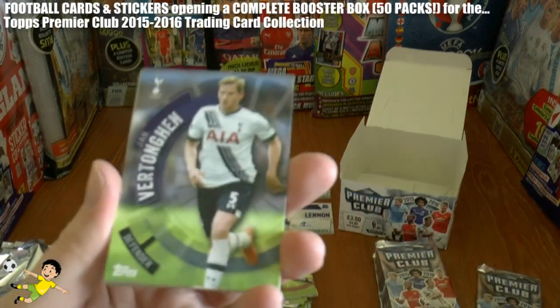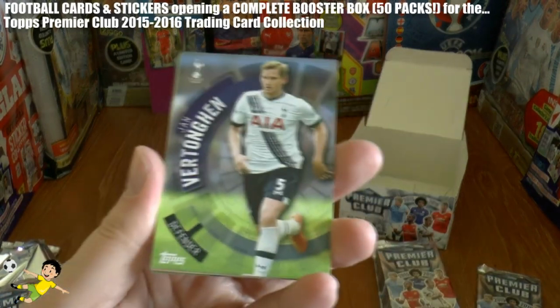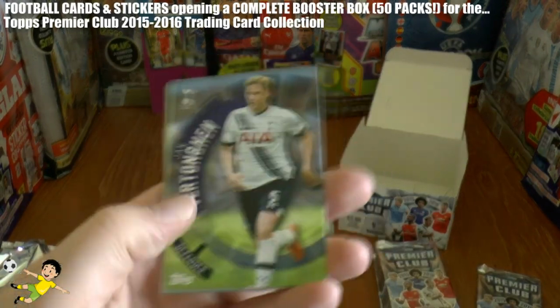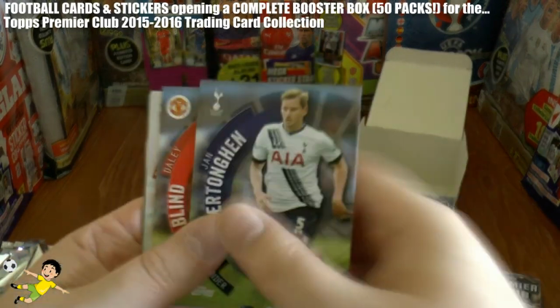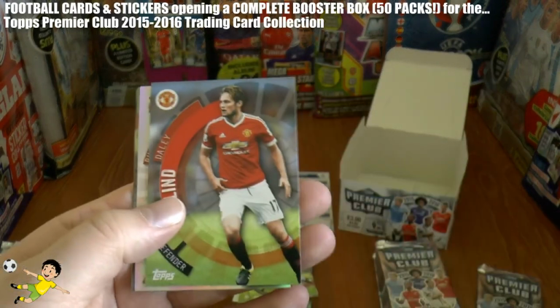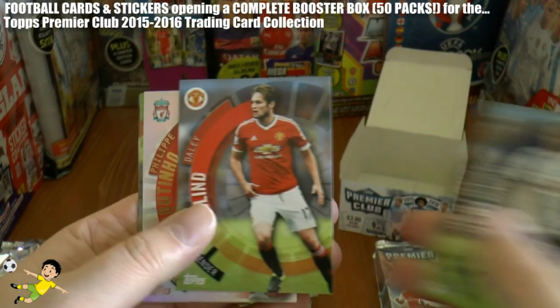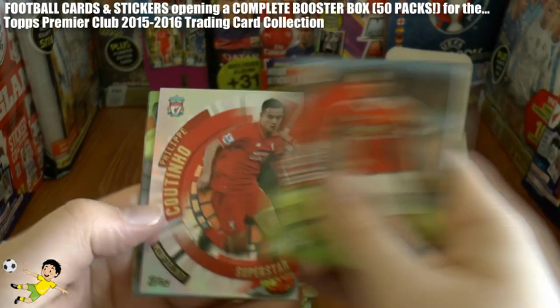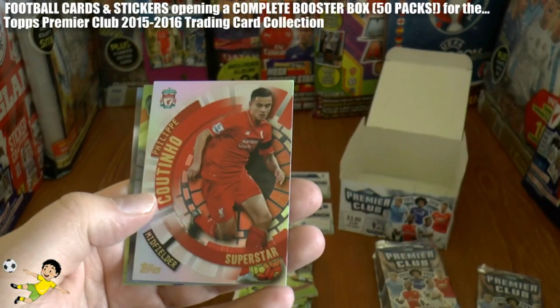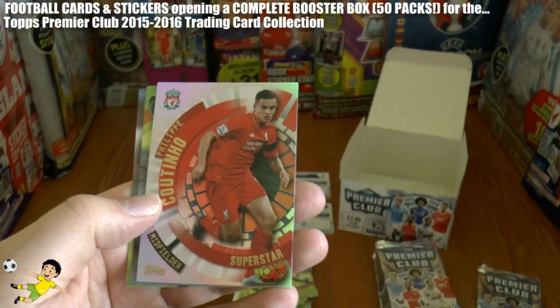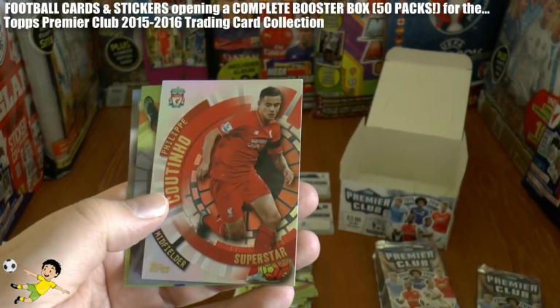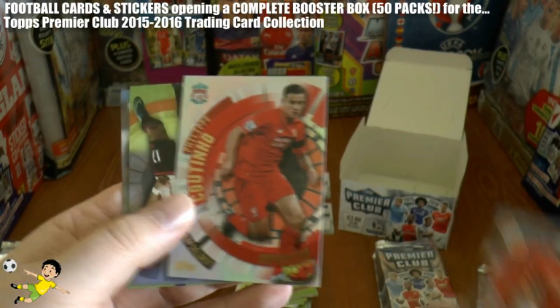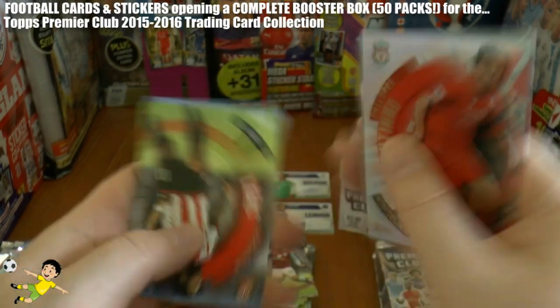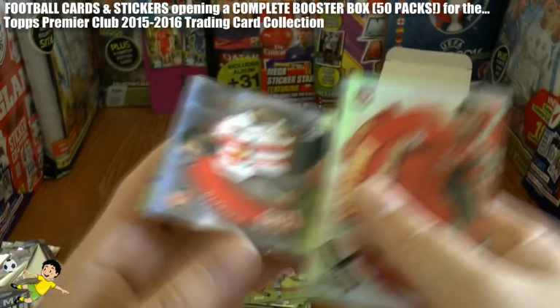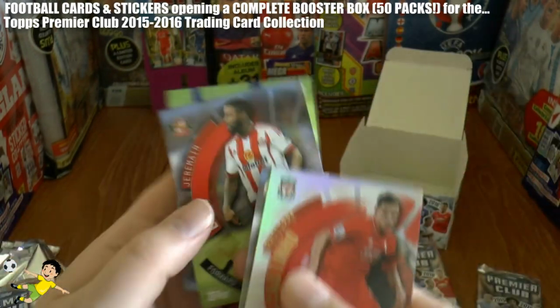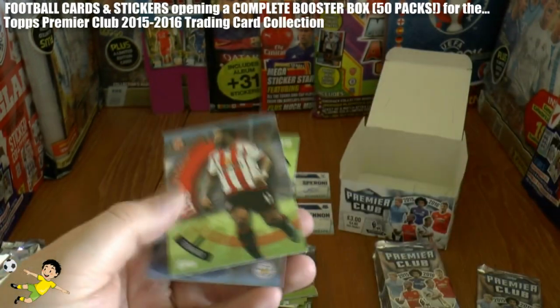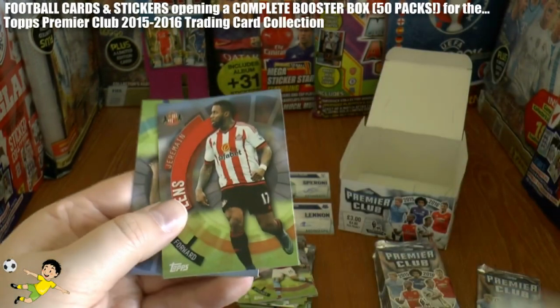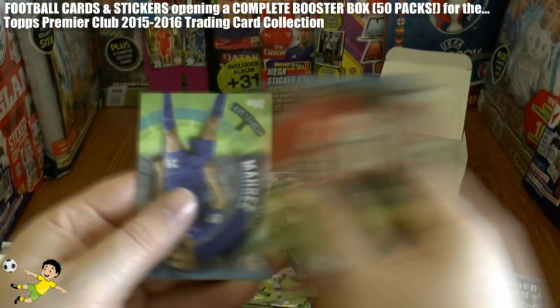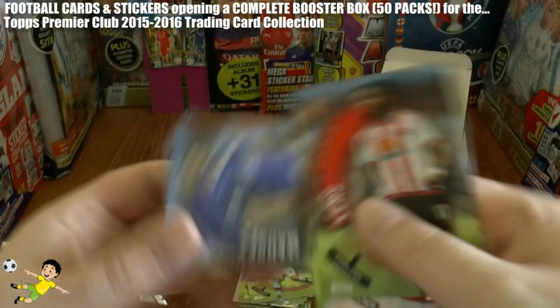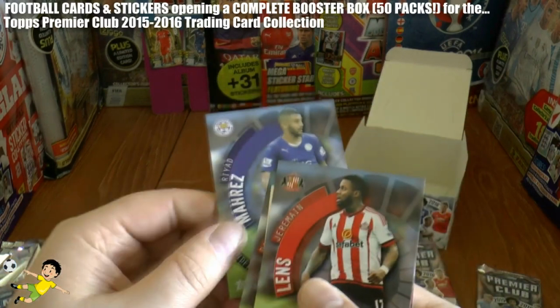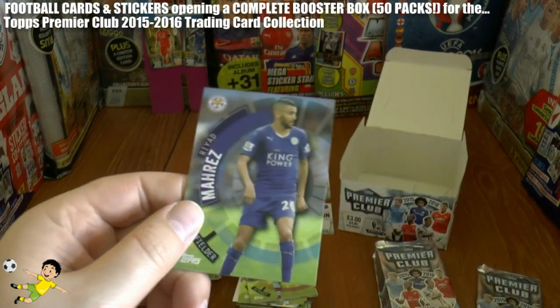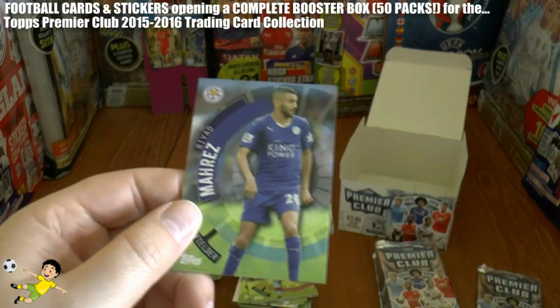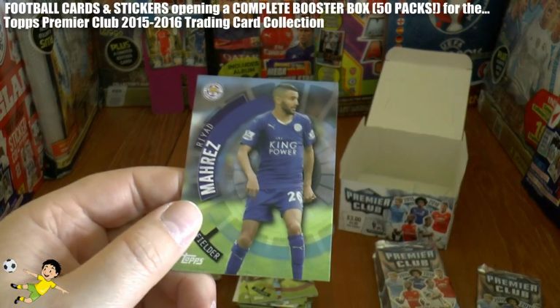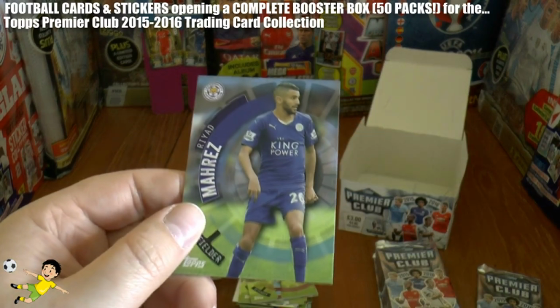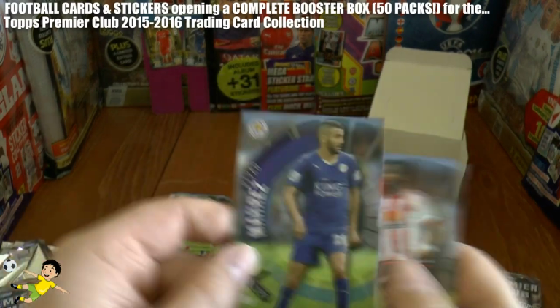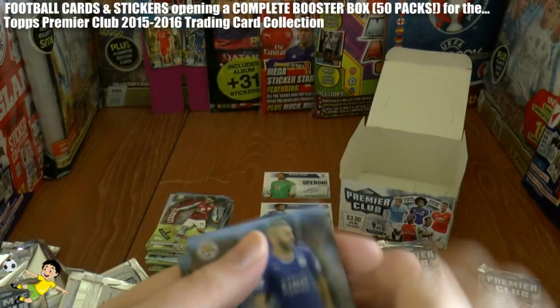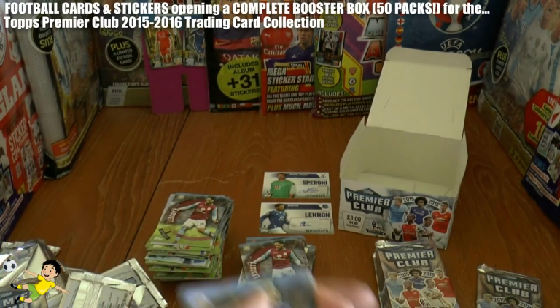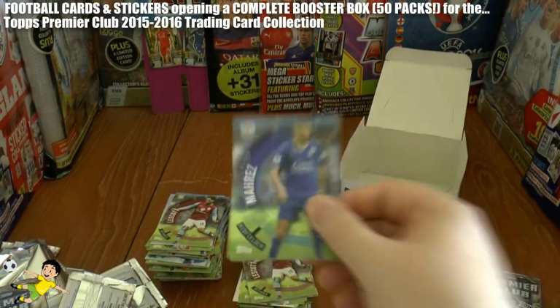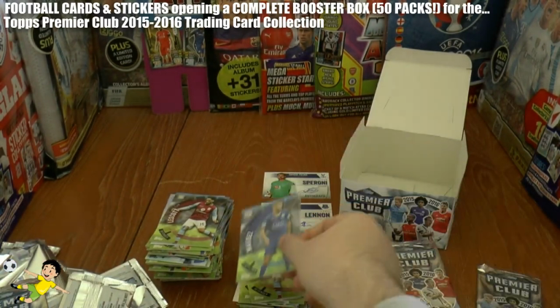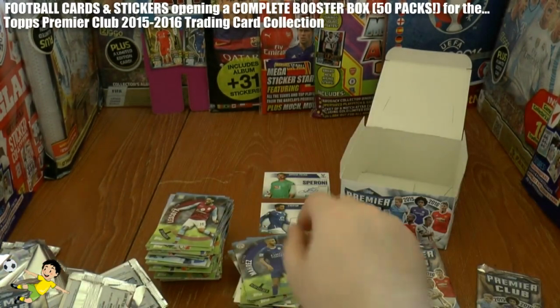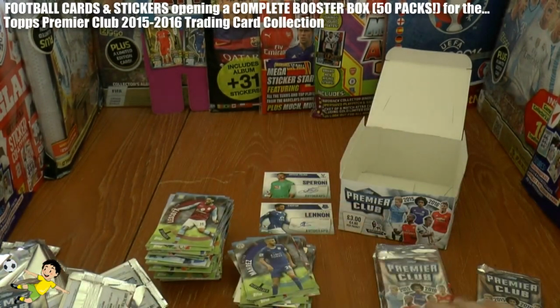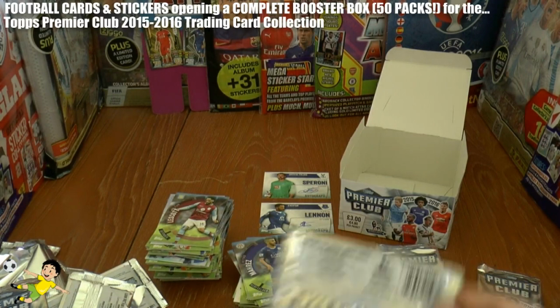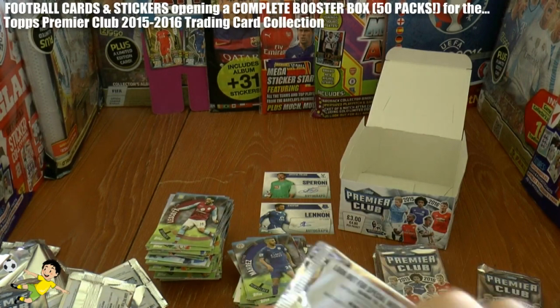Next up we have Jan Vertonghen, Daley Blind, Coutinho Superstar from Liverpool, Lens, and Riyad Mahrez — which is also another trade and a fantastic player. Could well get Player of the Season this season.